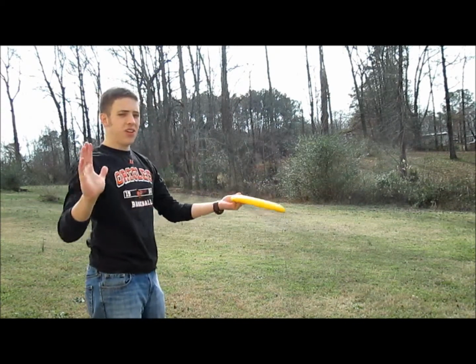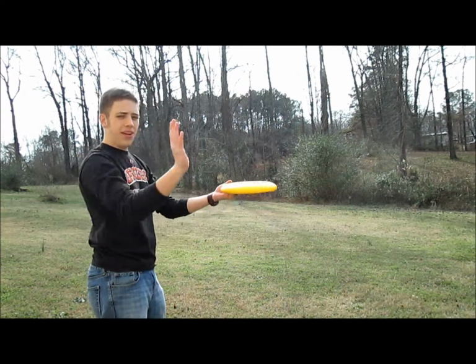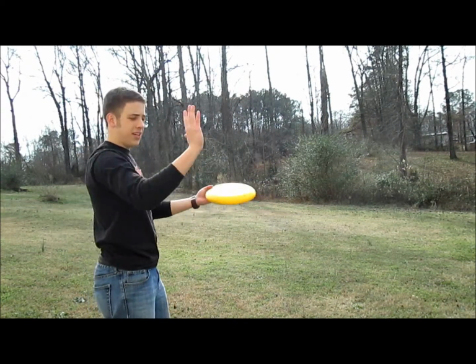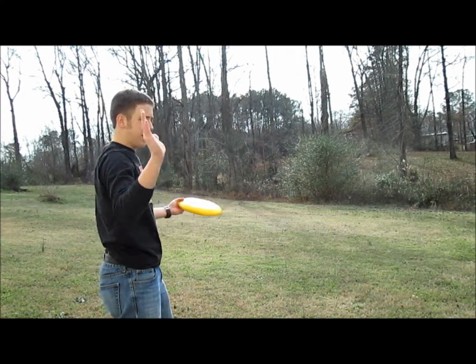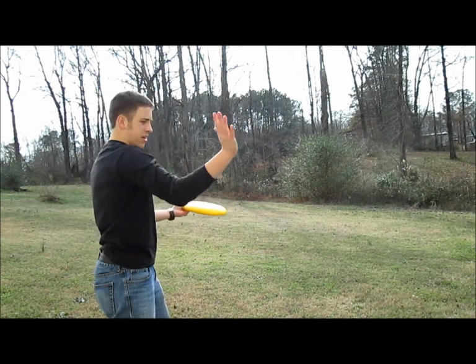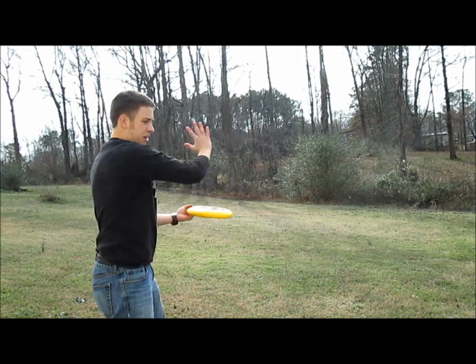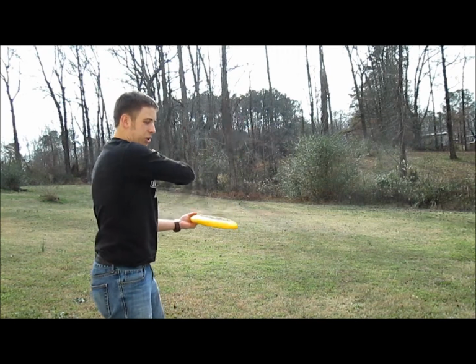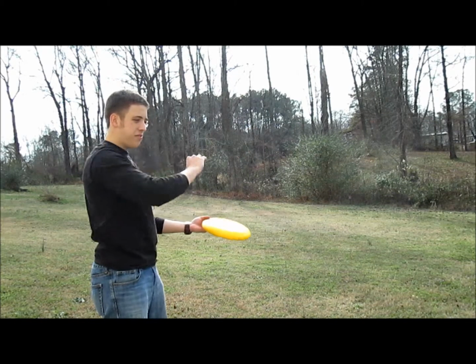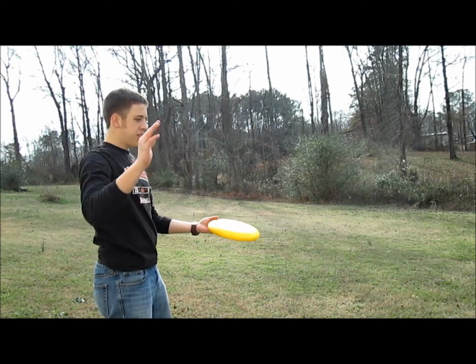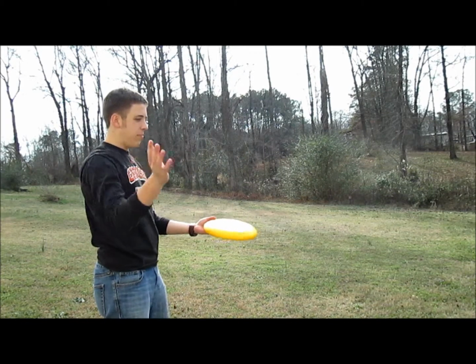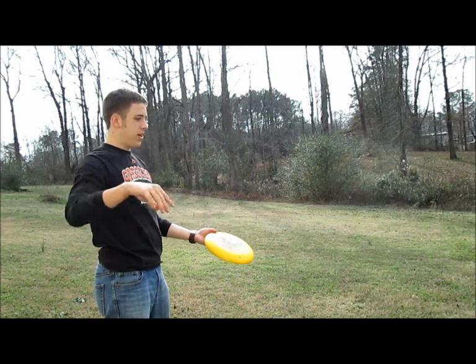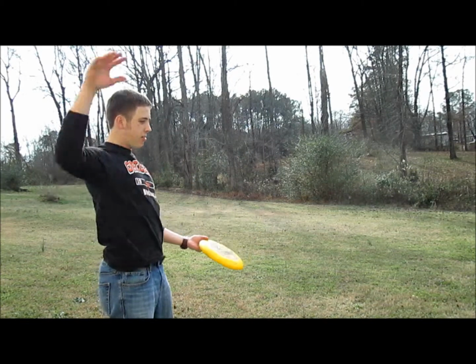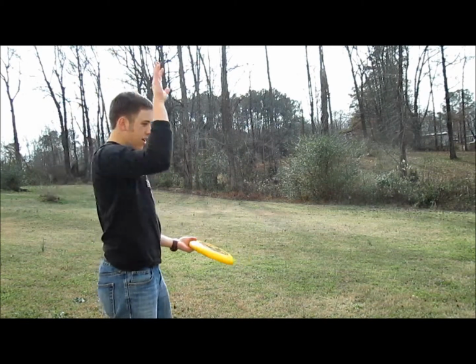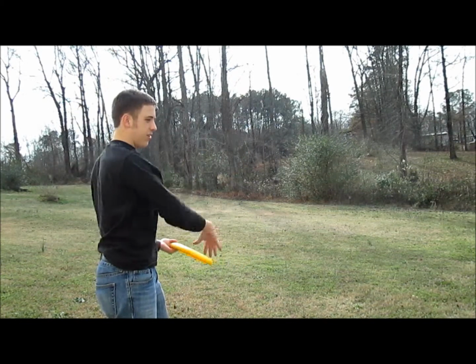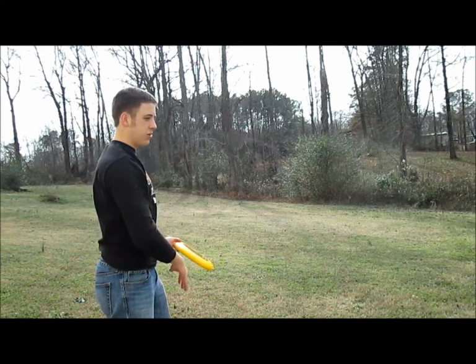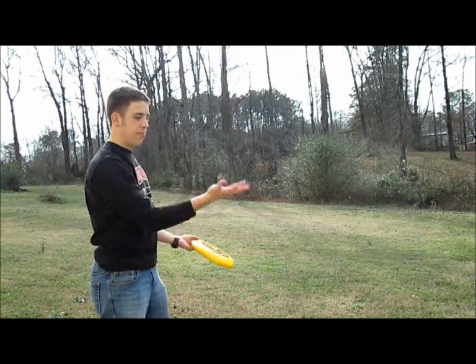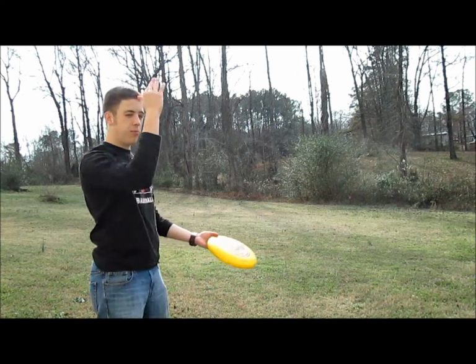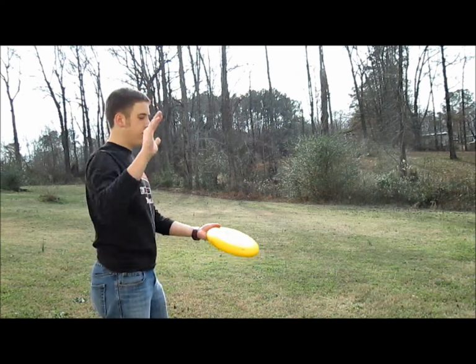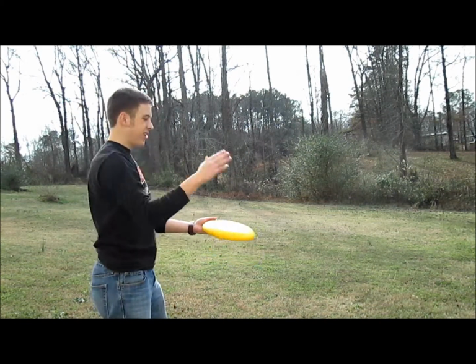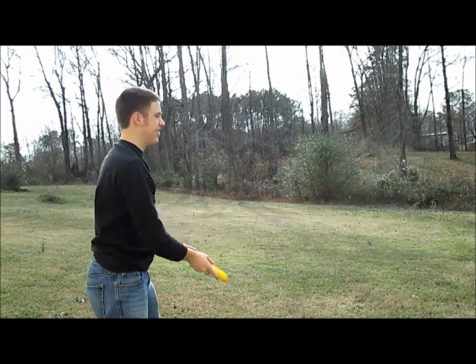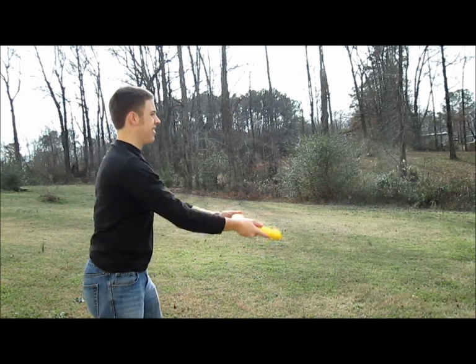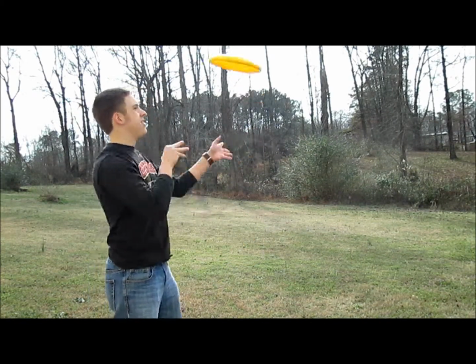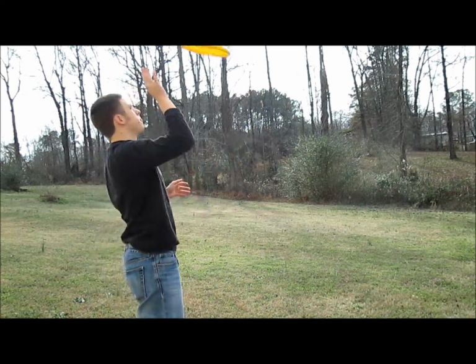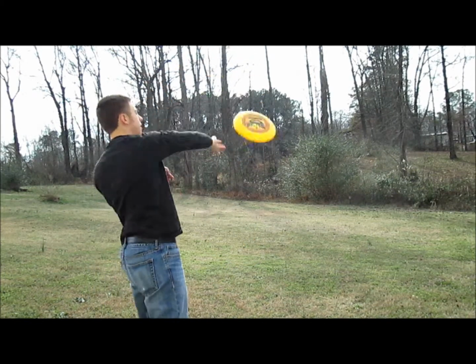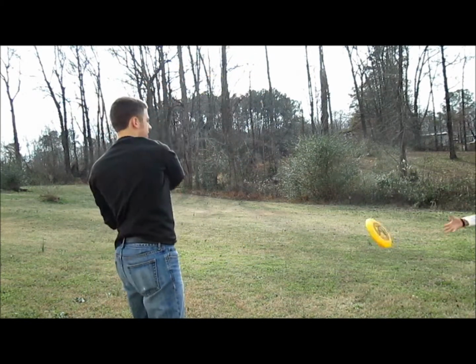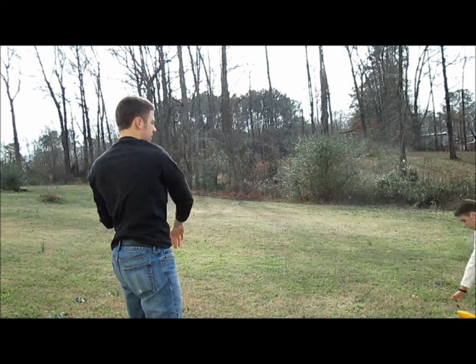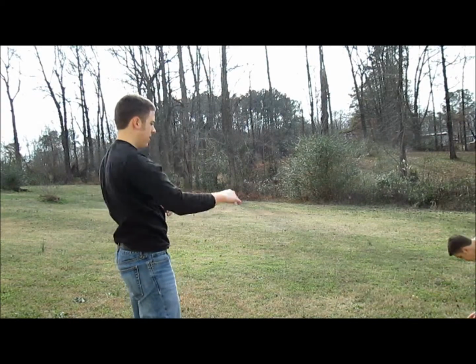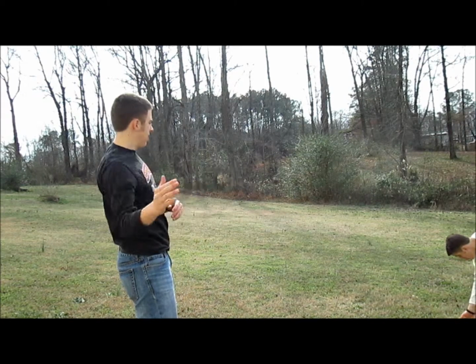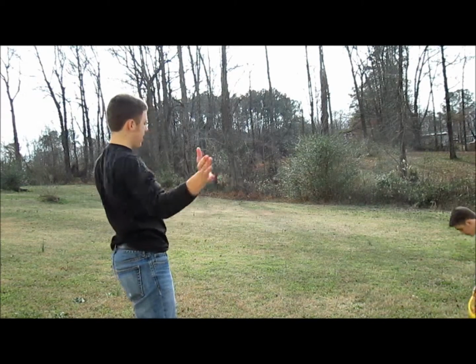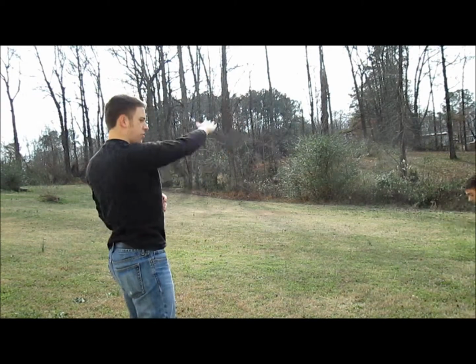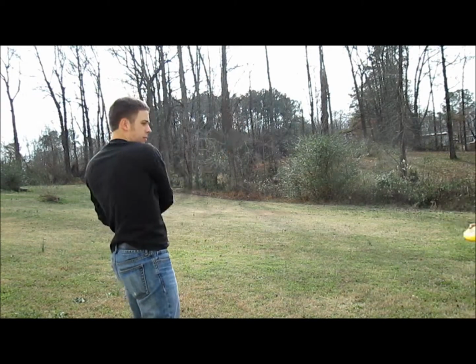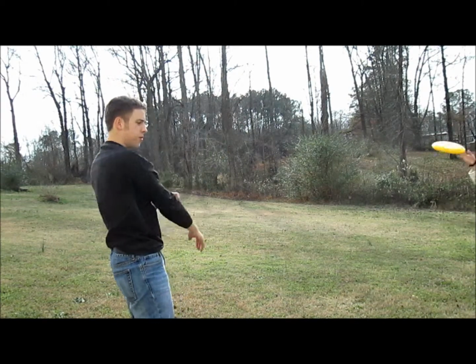It's kind of like an across-the-face slap — you're not slapping down or slapping up, you're going across. Spin it and swipe in that motion.